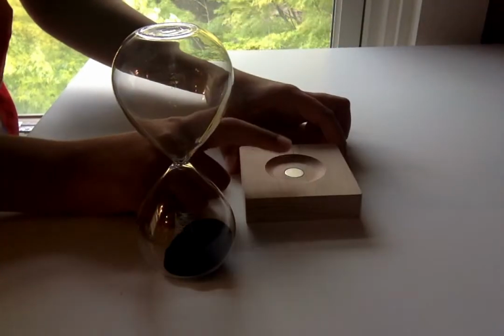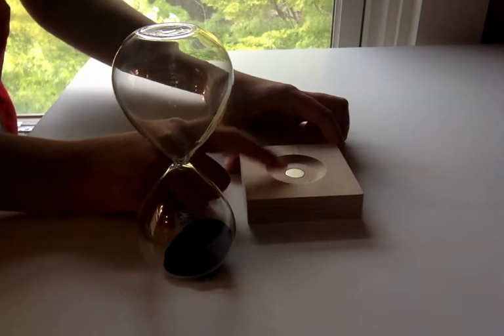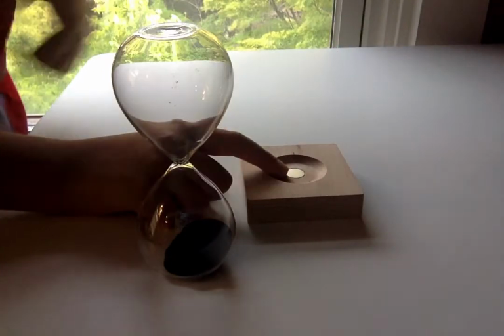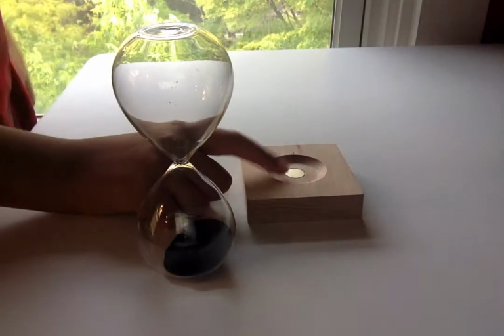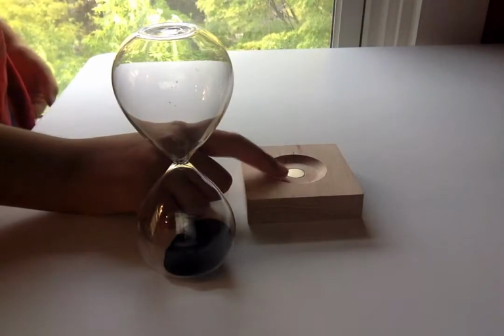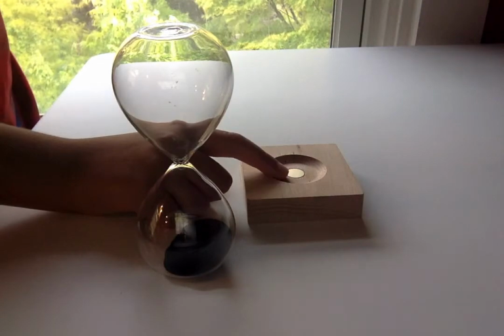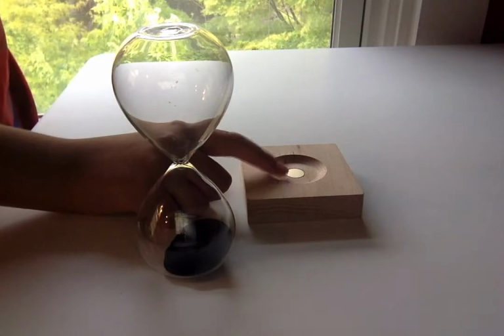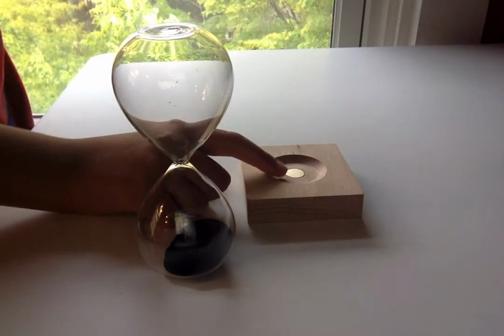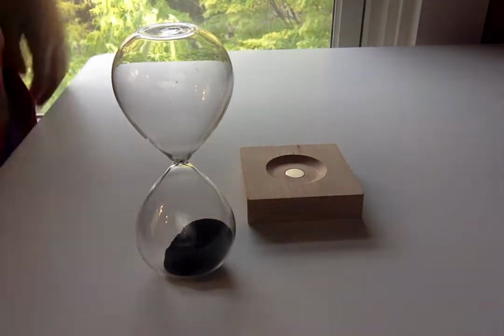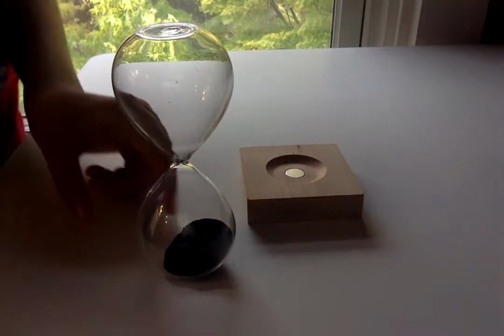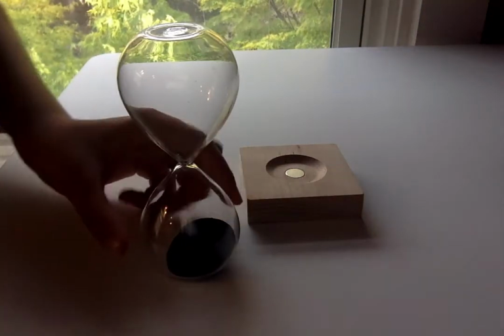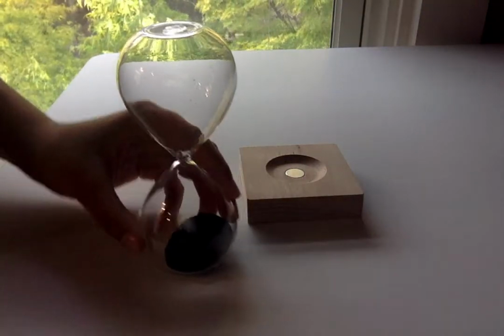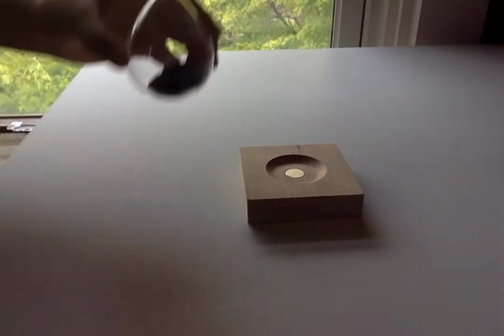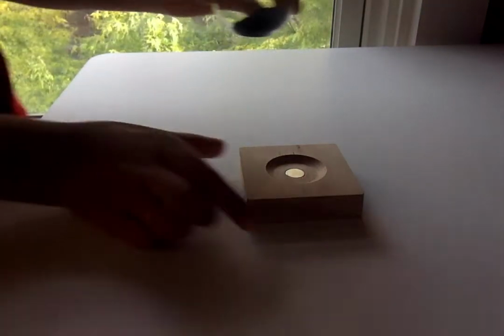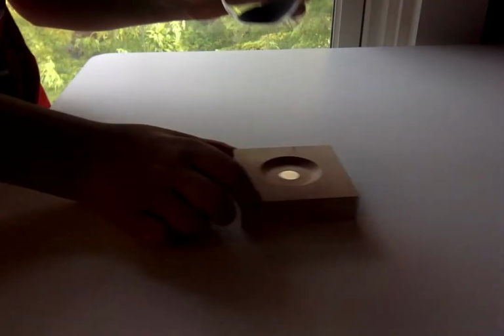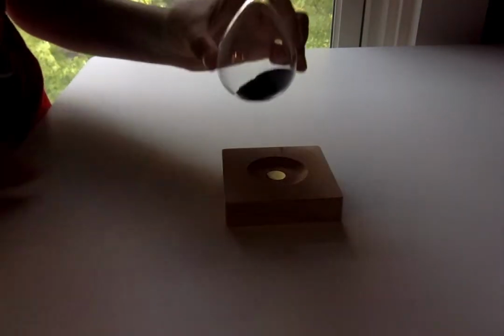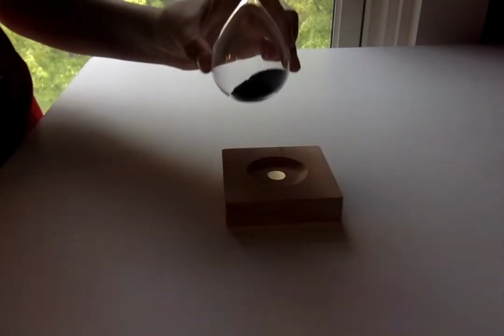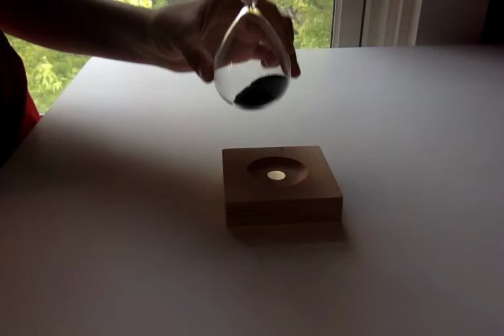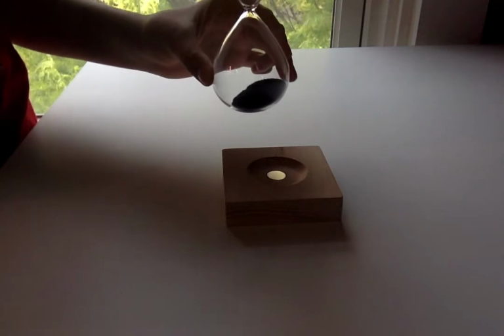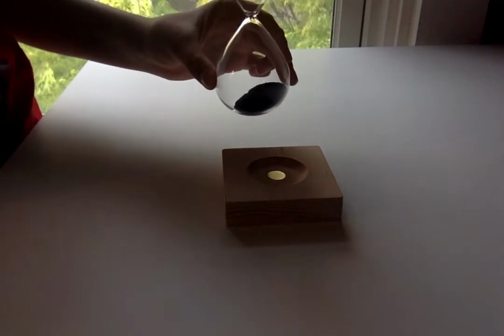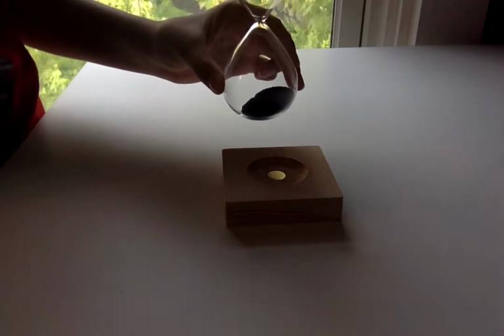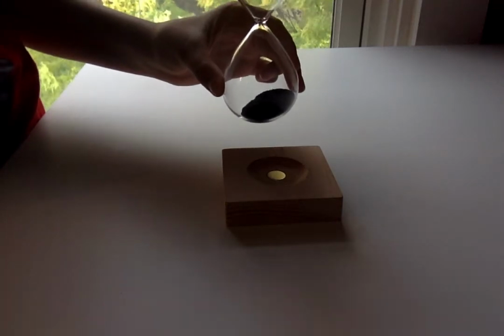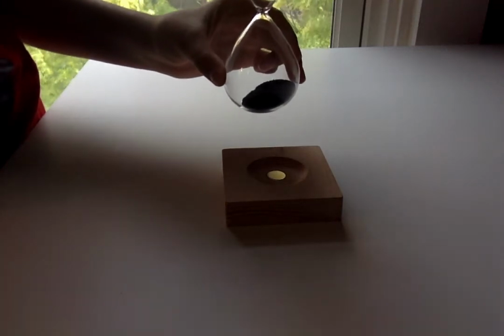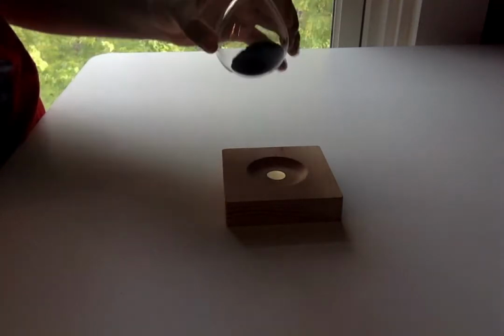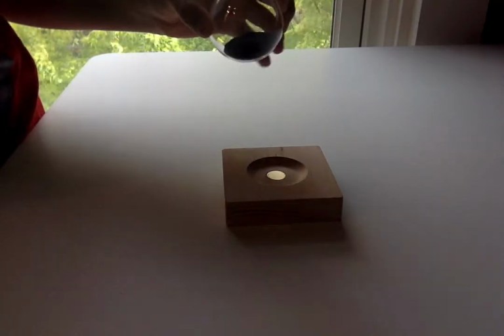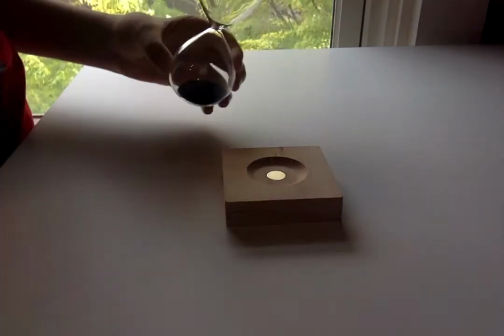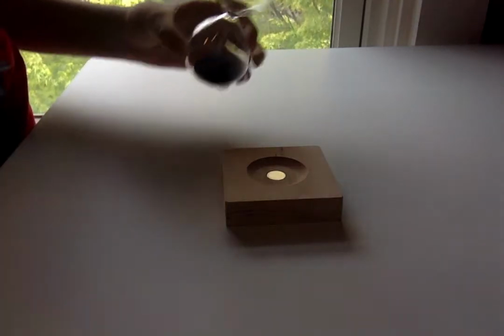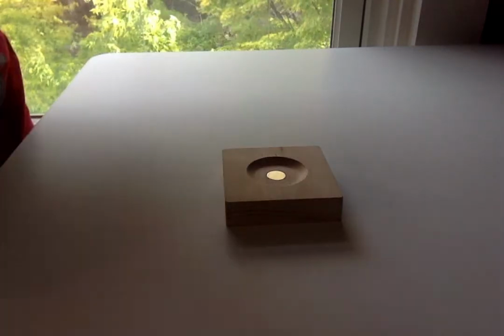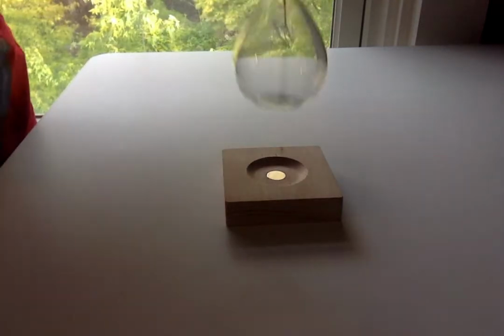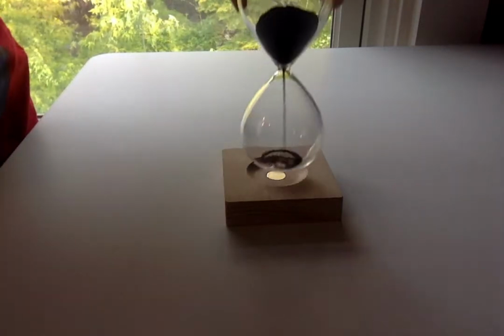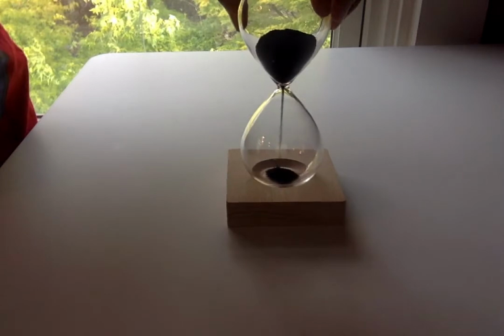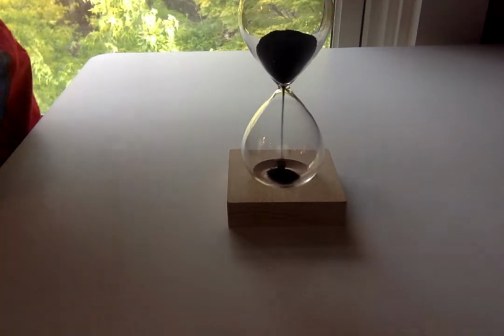Now you can see it in the light — this magnetic pedestal — watch what happens. It spikes out. I'm not going to describe it actually, you just sort of have to see it.